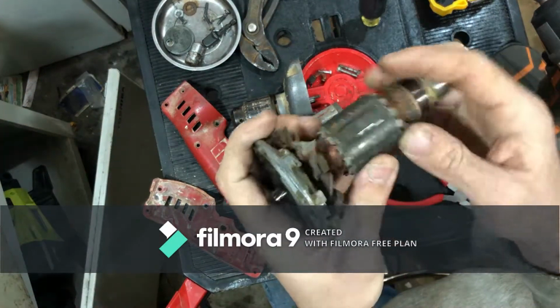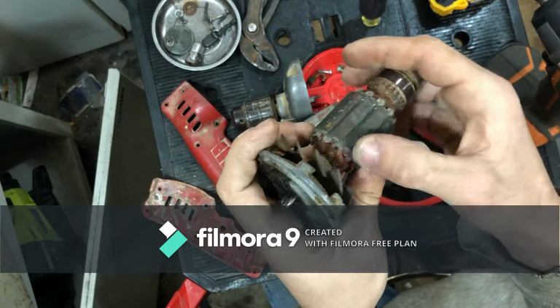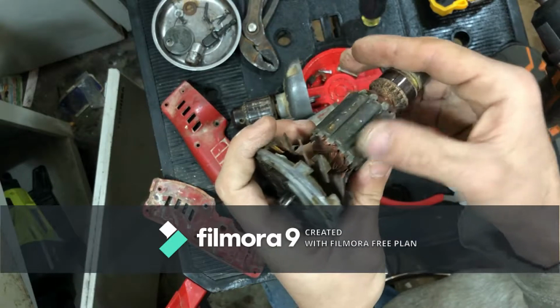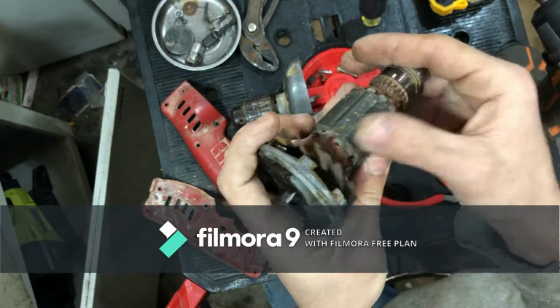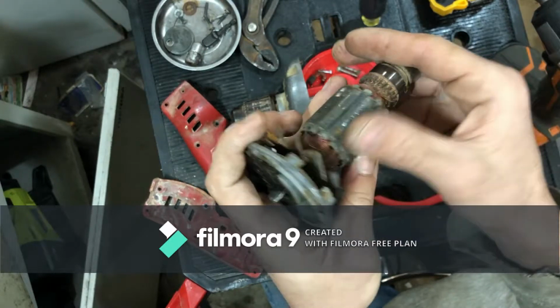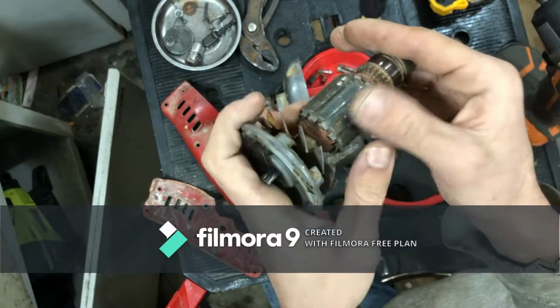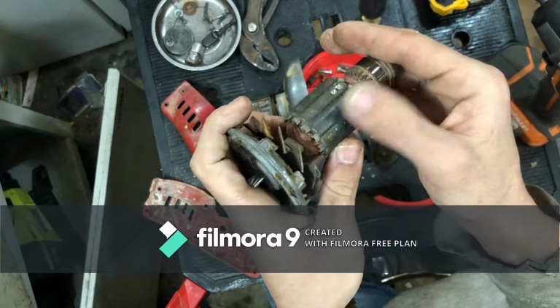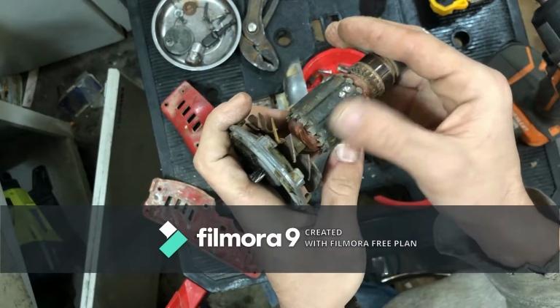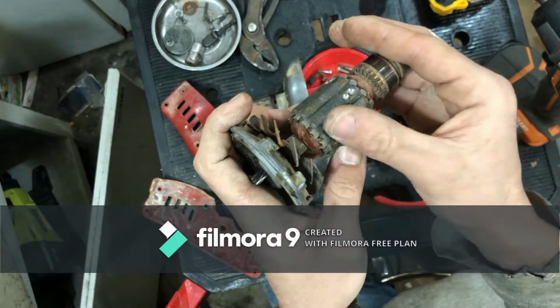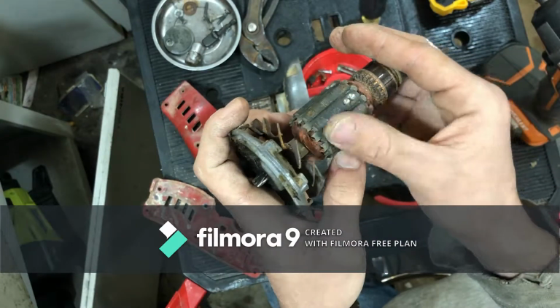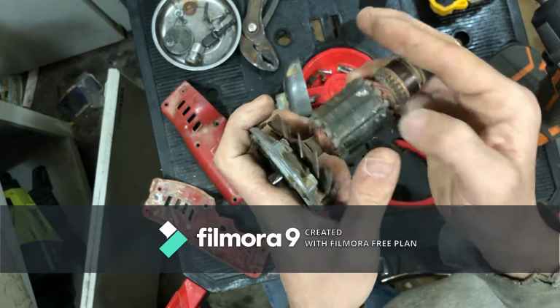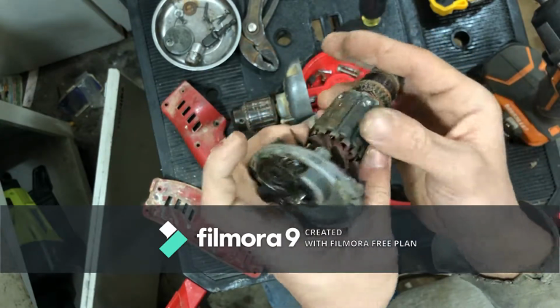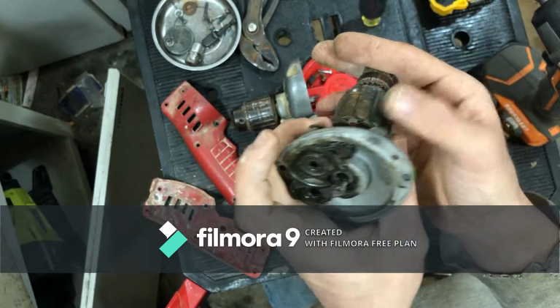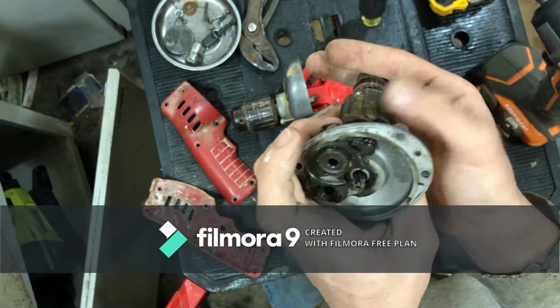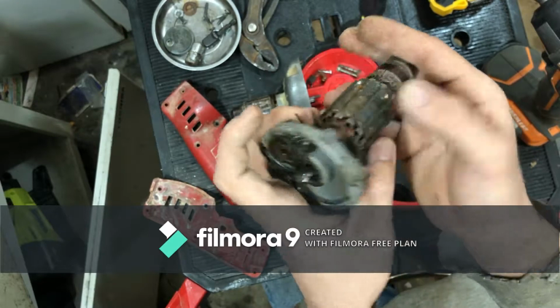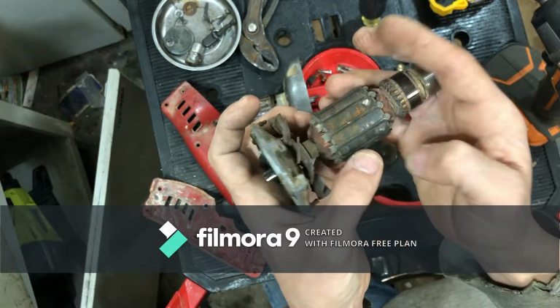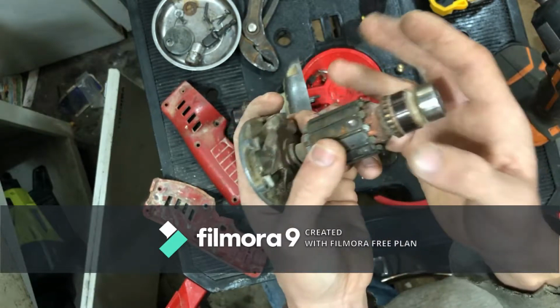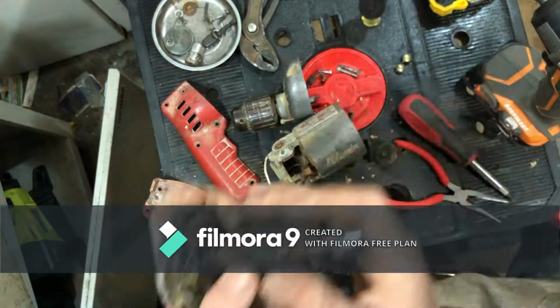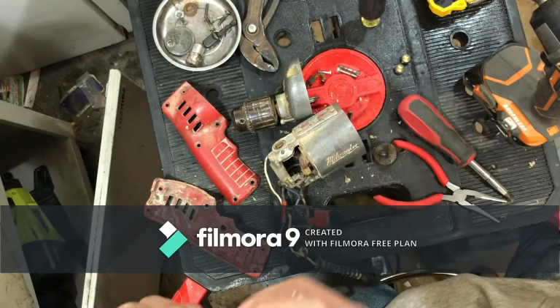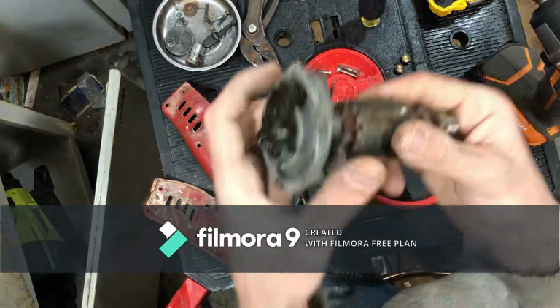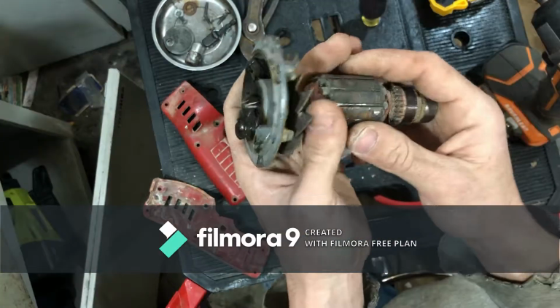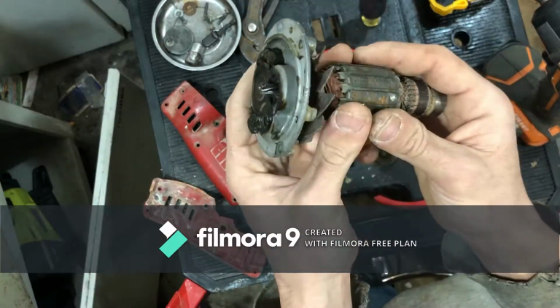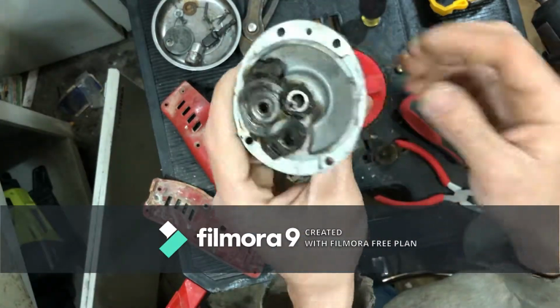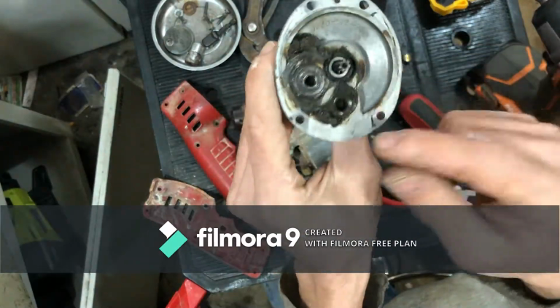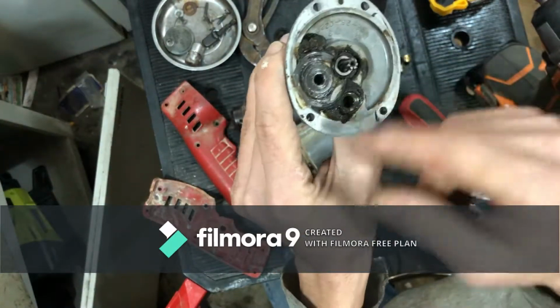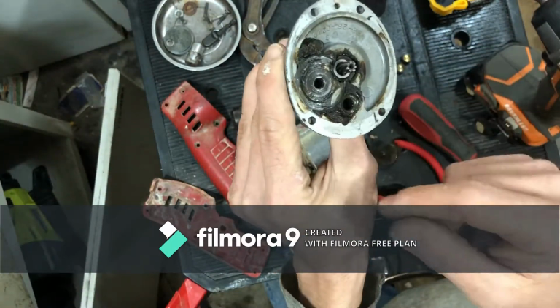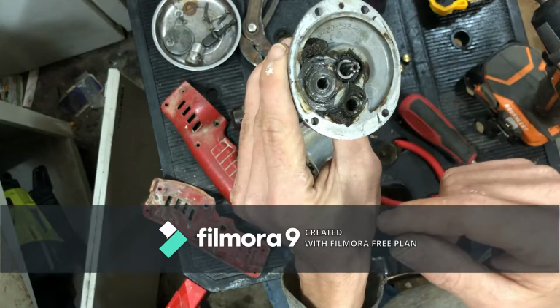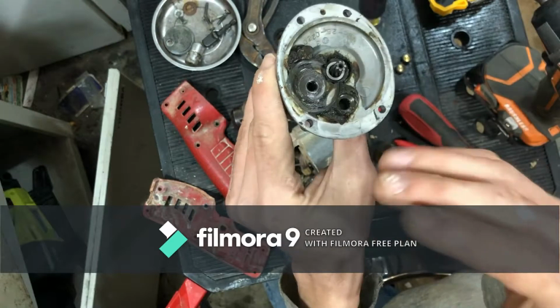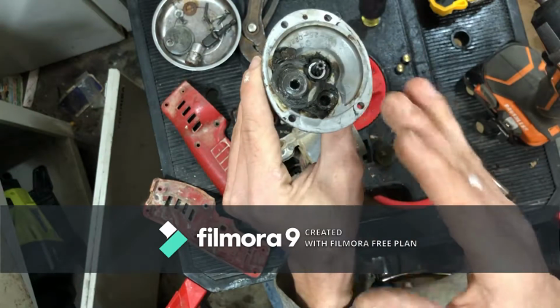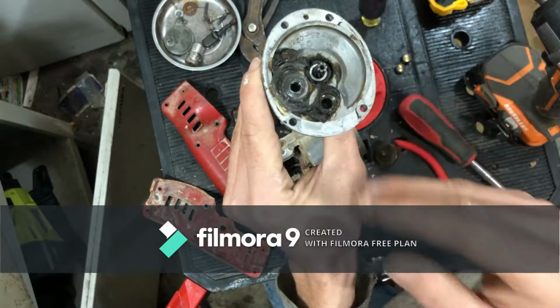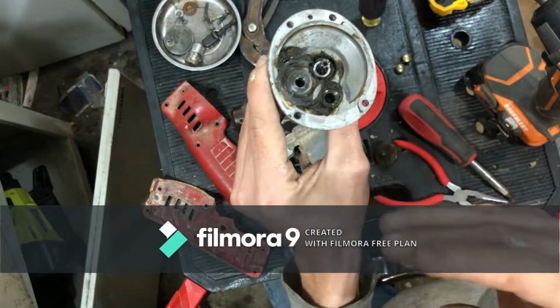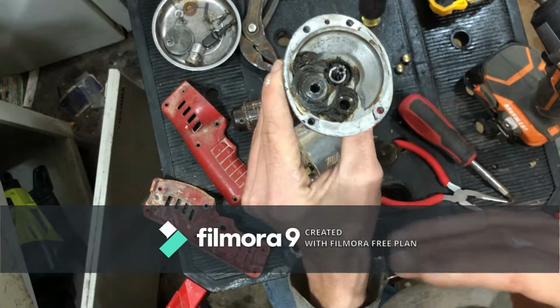Got some rust on here from just being in a shop constantly. Anyway, I'm going to take a minute and clean out all this old grease and be right back.